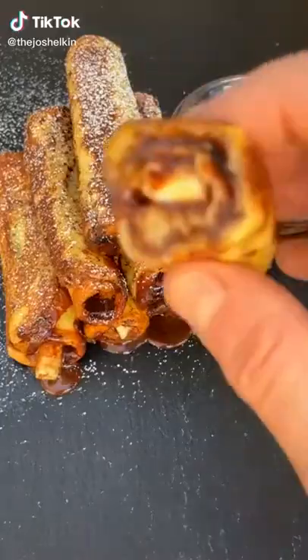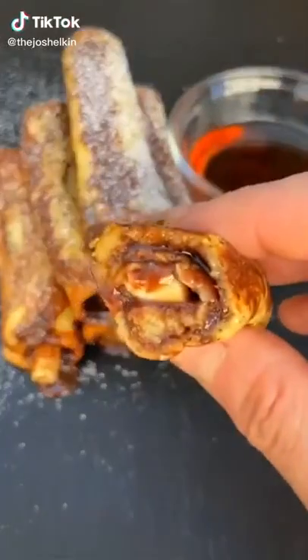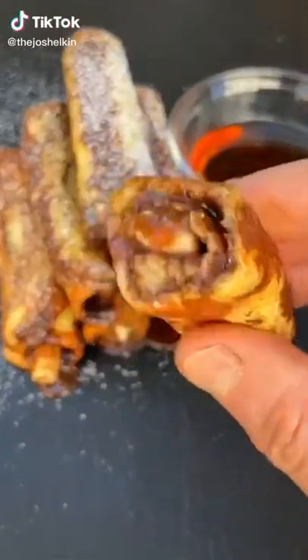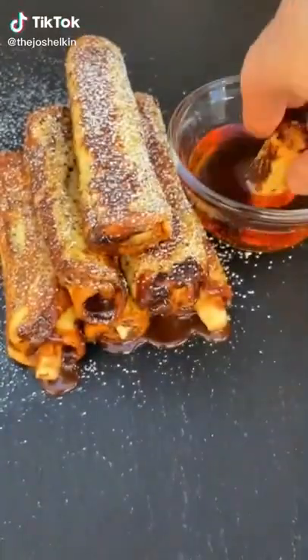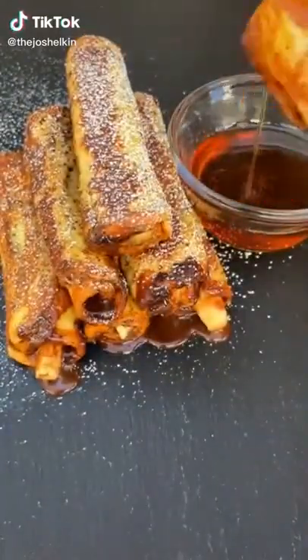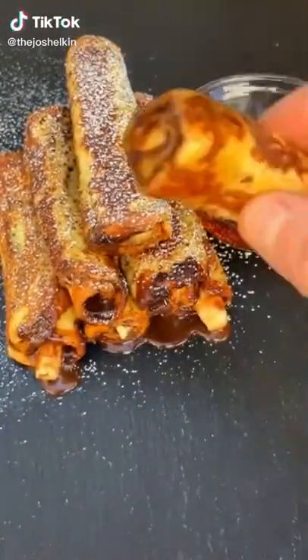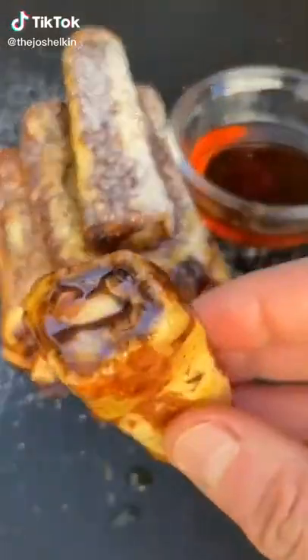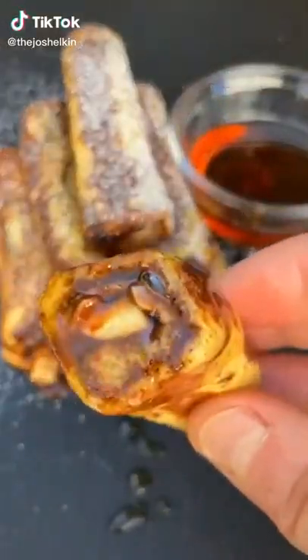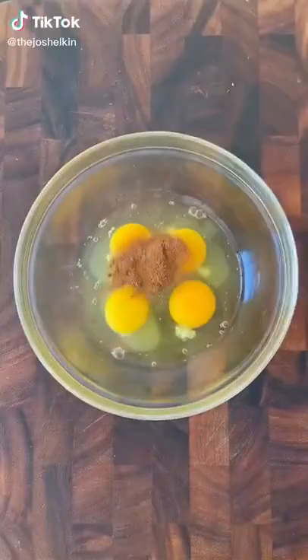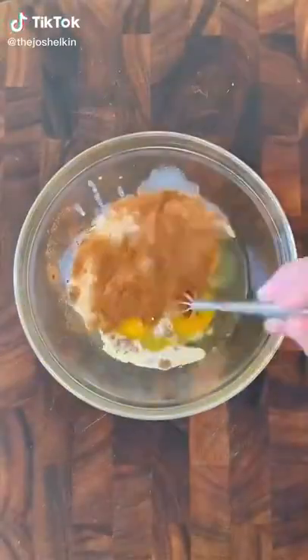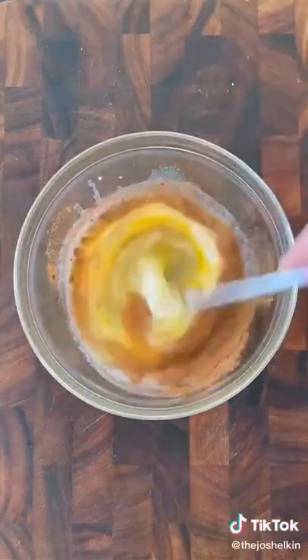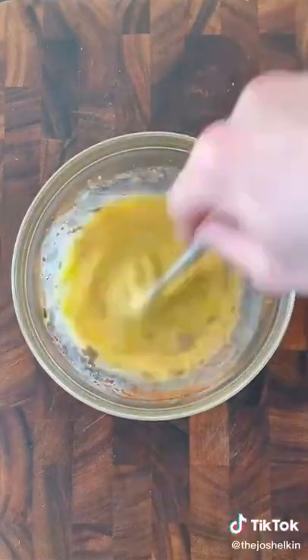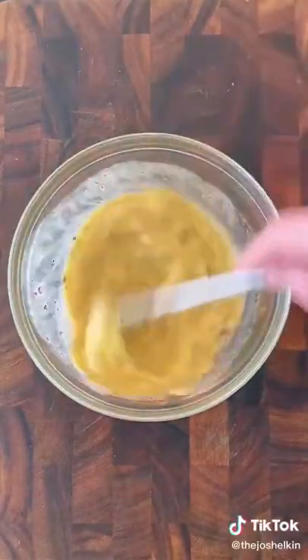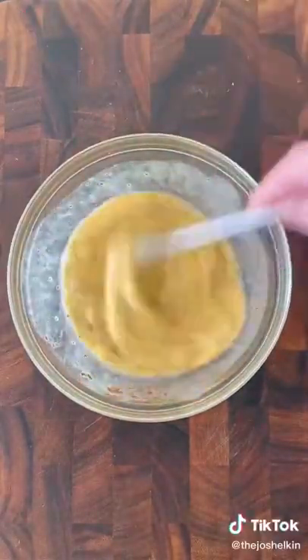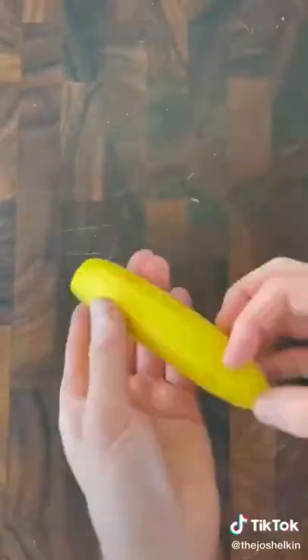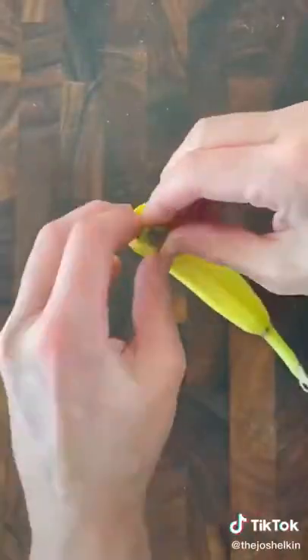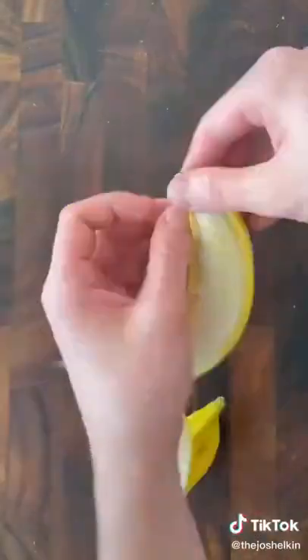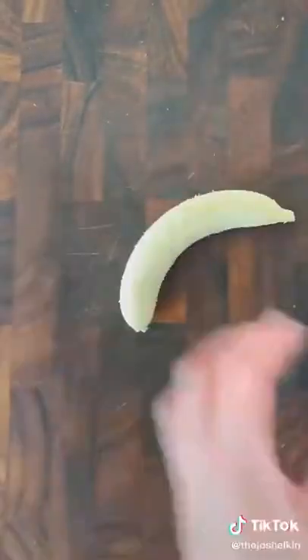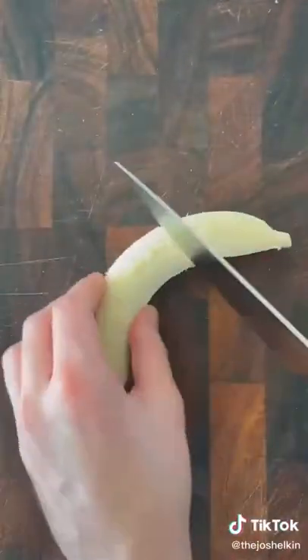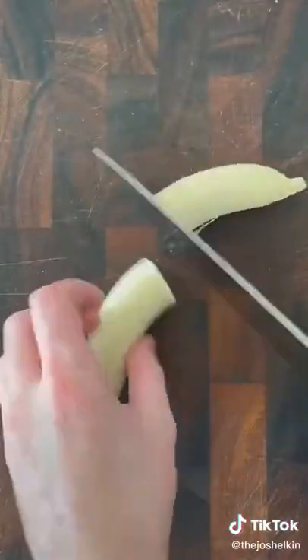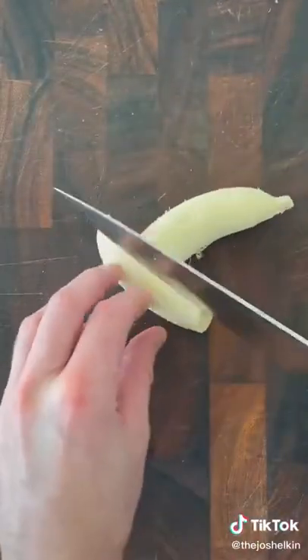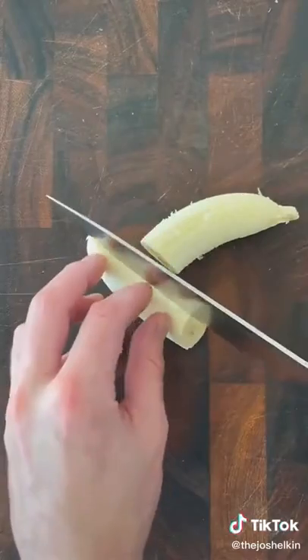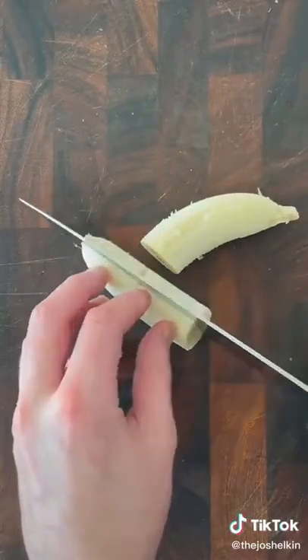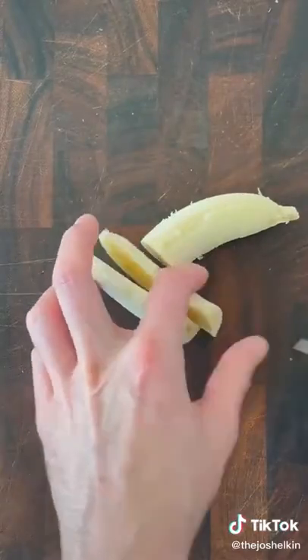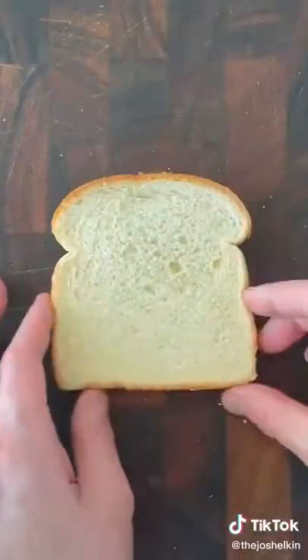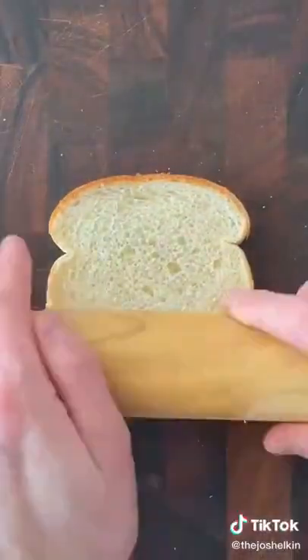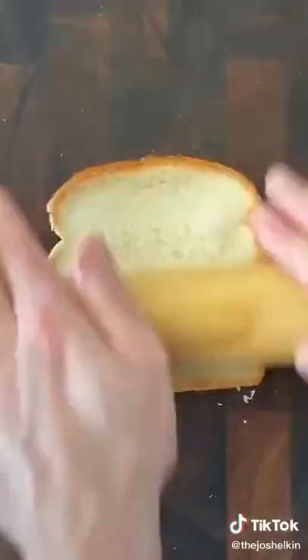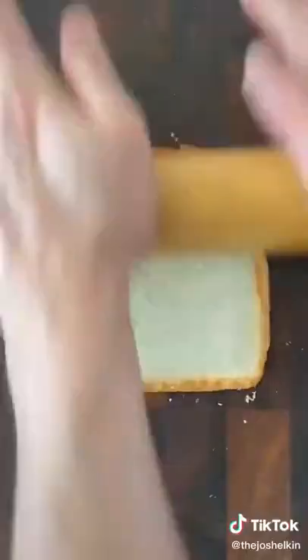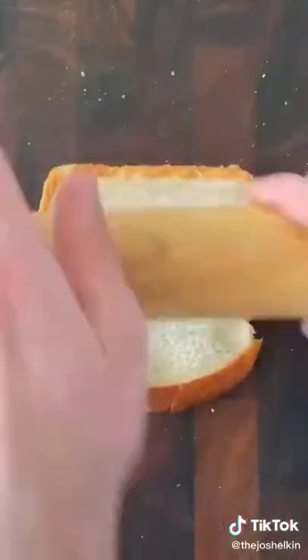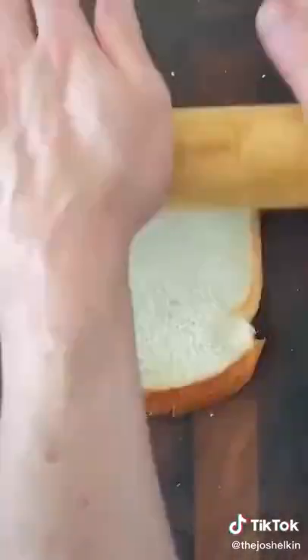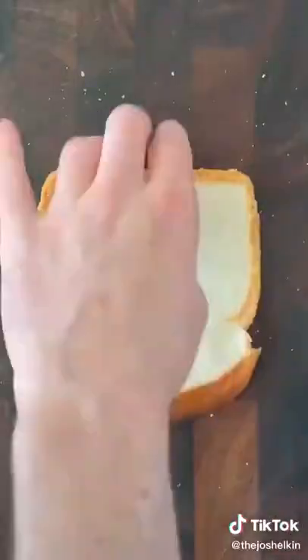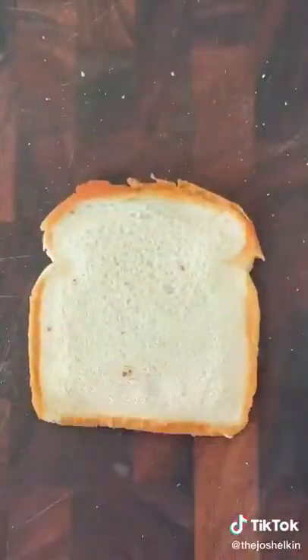Chocolate banana french toast roll-ups. Start by combining a few eggs with some cinnamon and some milk. Peel a banana from the bottom, not the top, then cut it the same exact width as the piece of bread you're using. Lay down a piece of bread, then using a rolling pin, flatten it out on both sides.